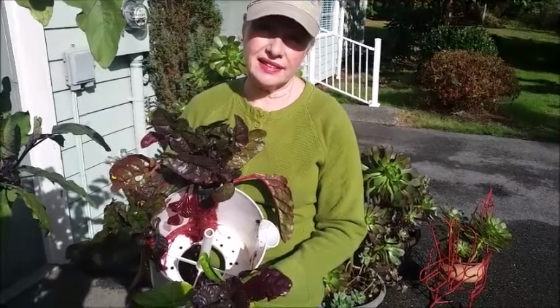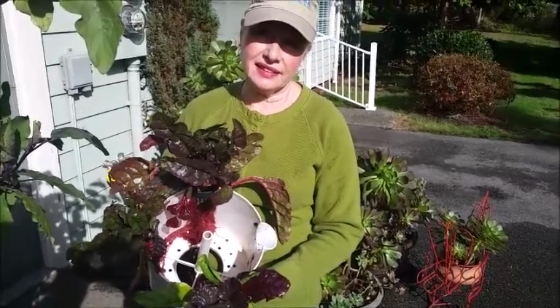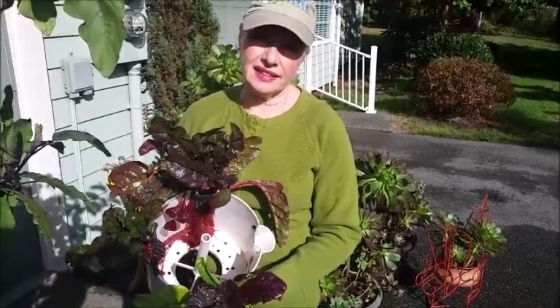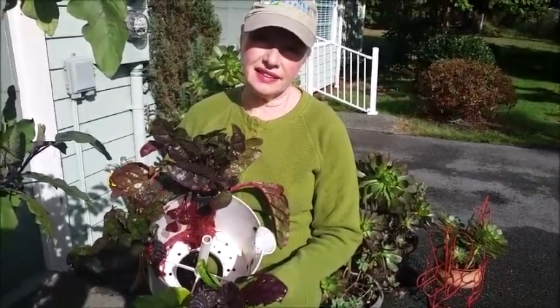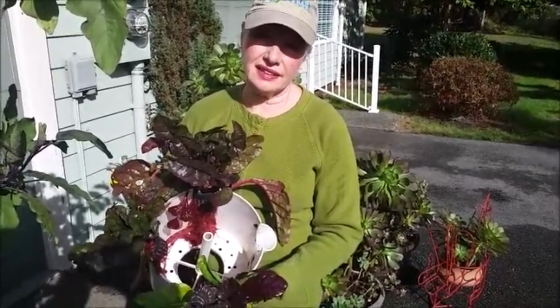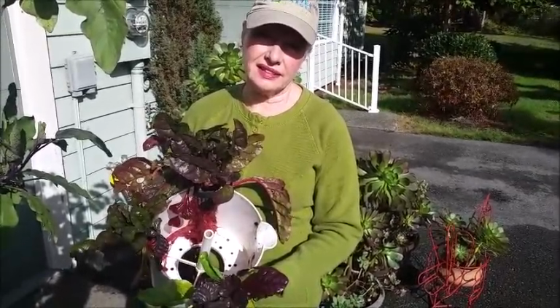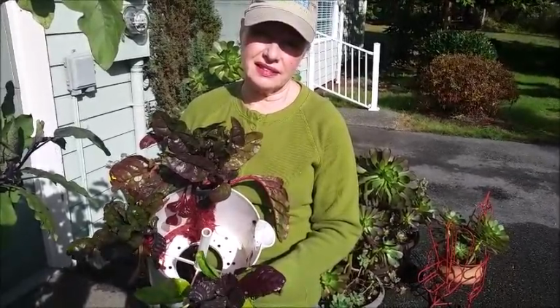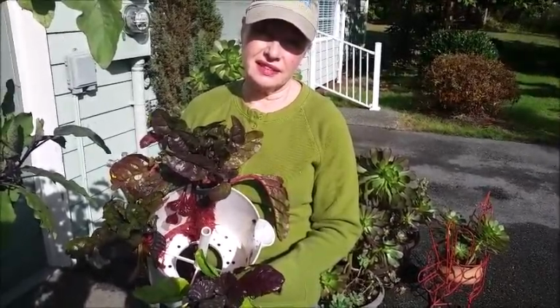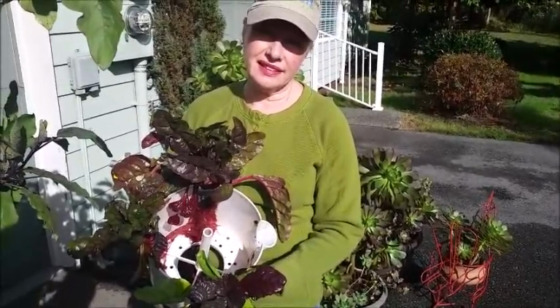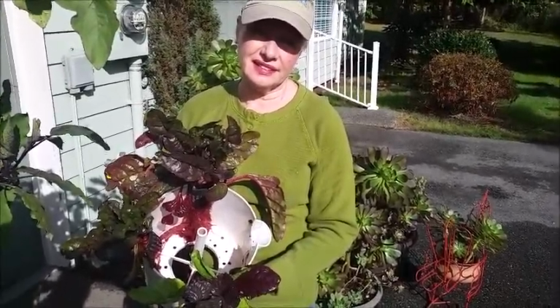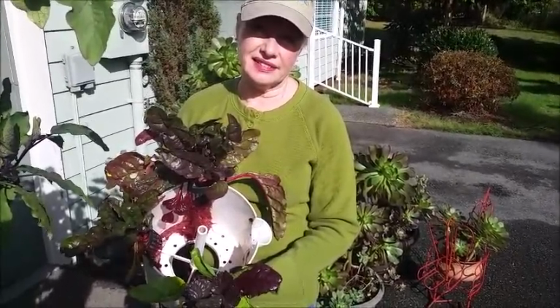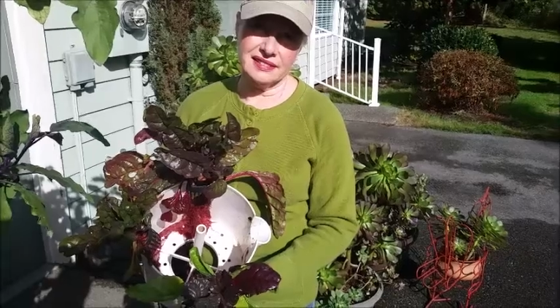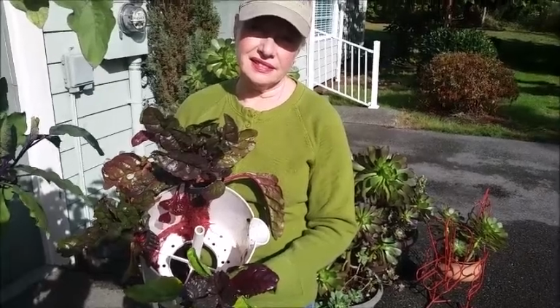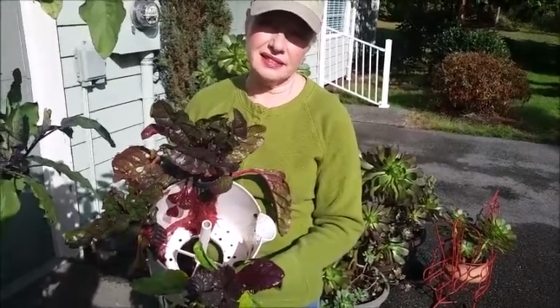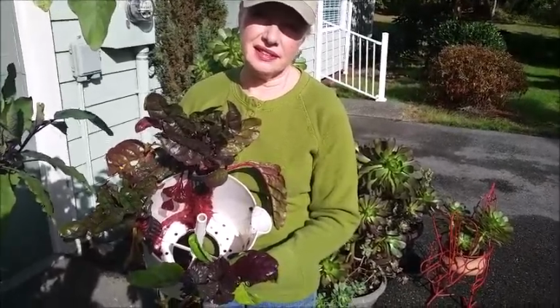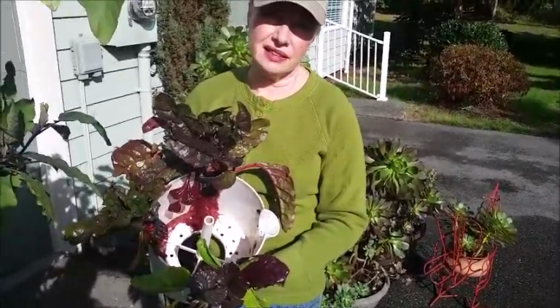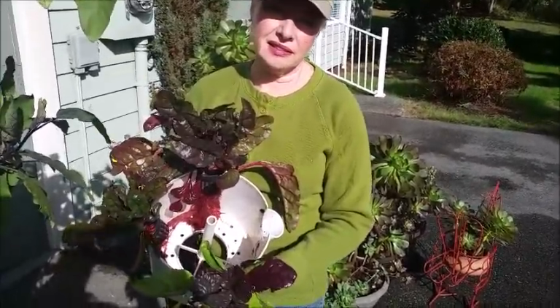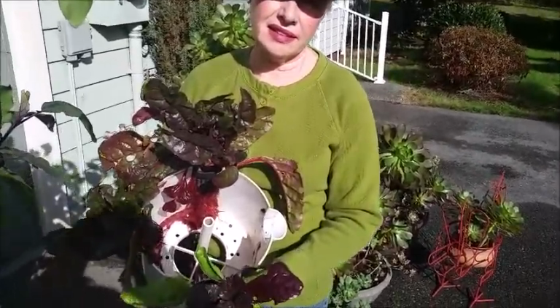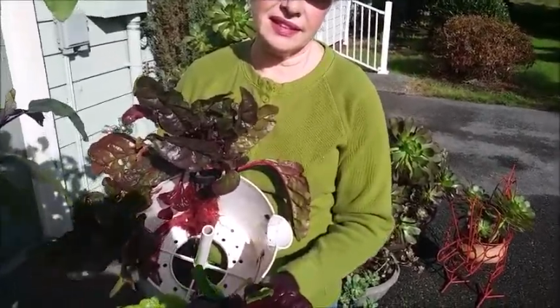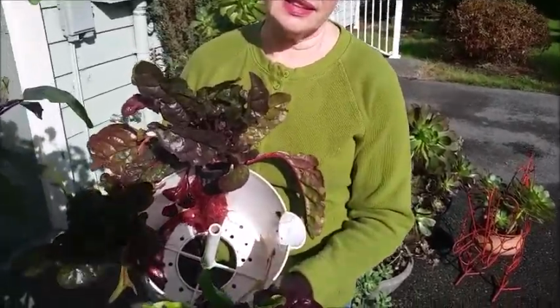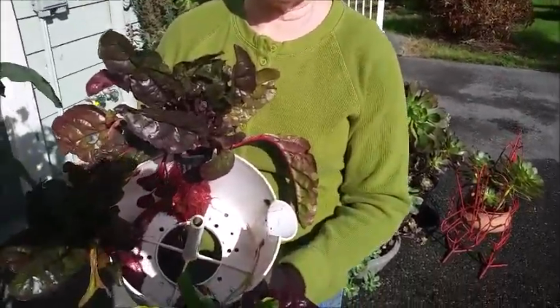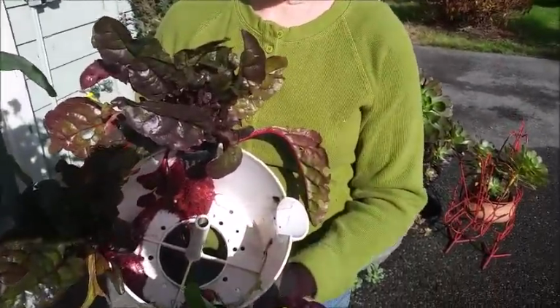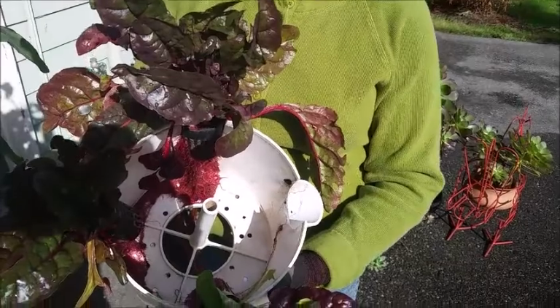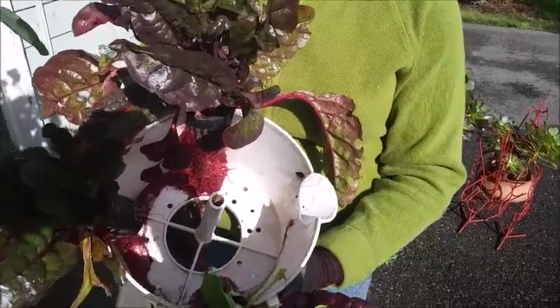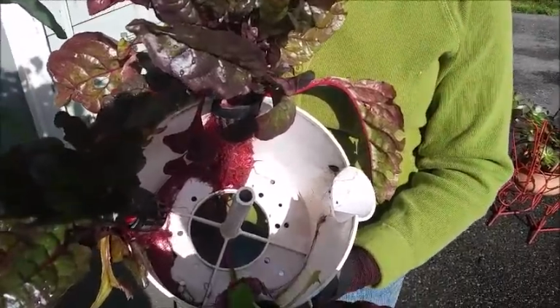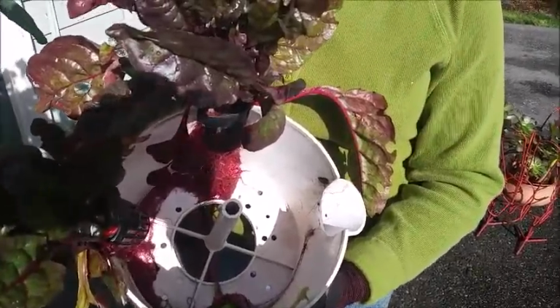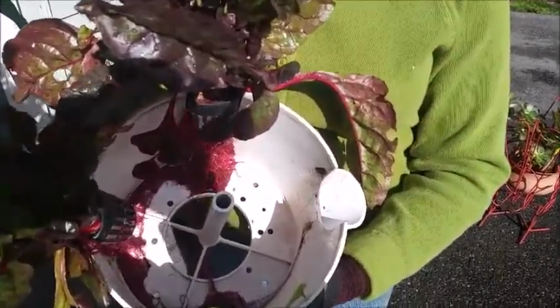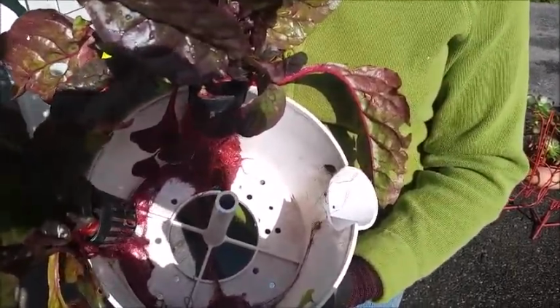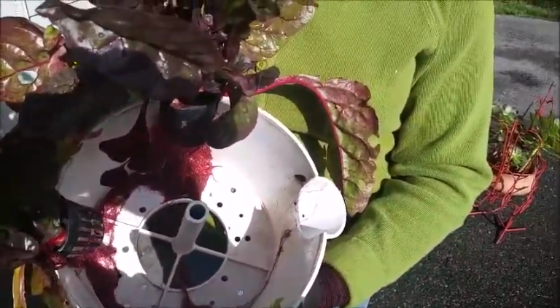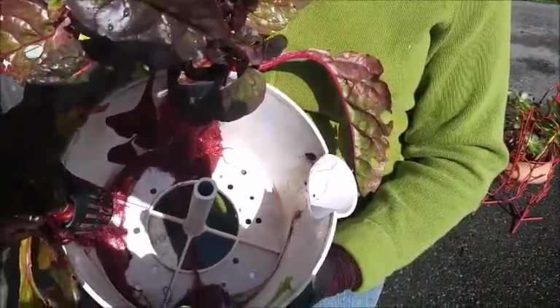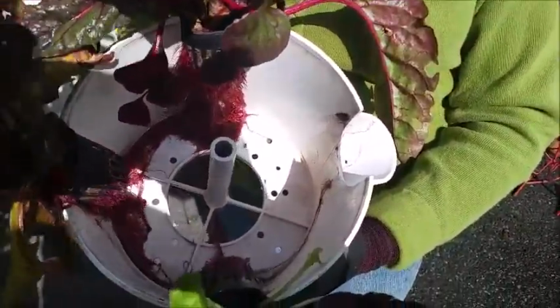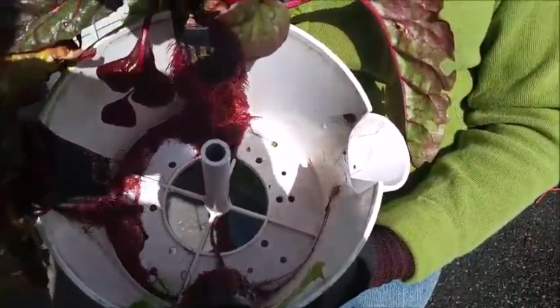I just took this section off the top of one of my tower gardens and I just wanted to show you the roots here on this Swiss chard. This Swiss chard has just got these humongous roots in it.